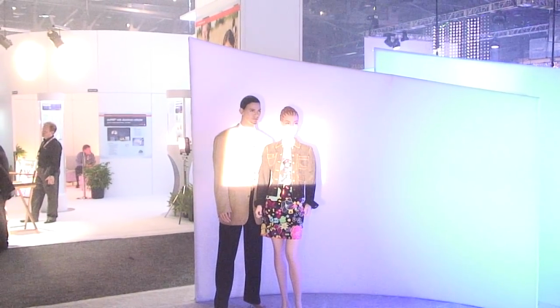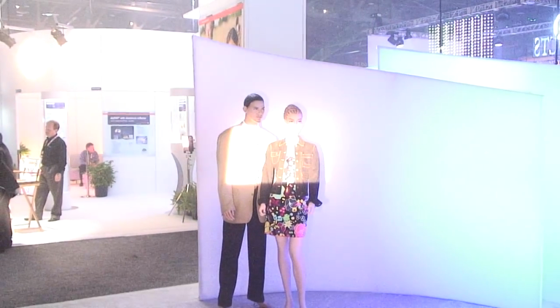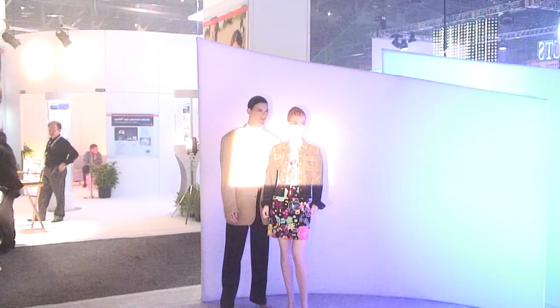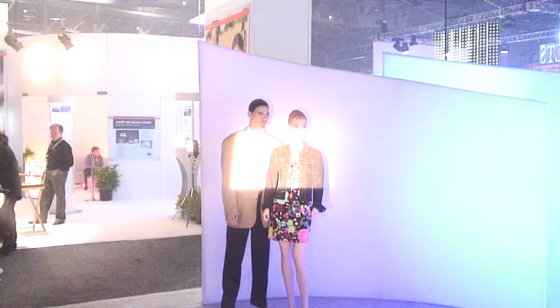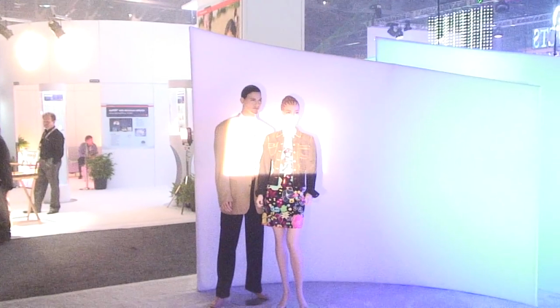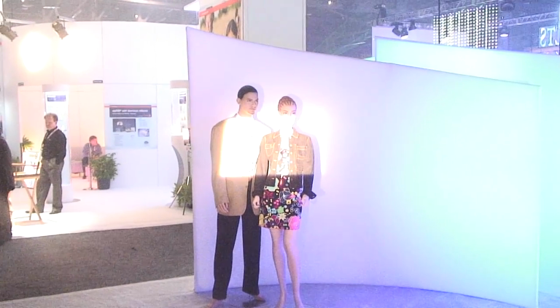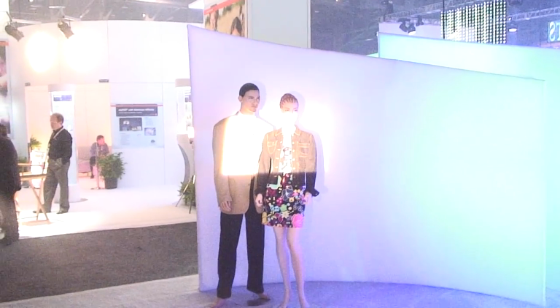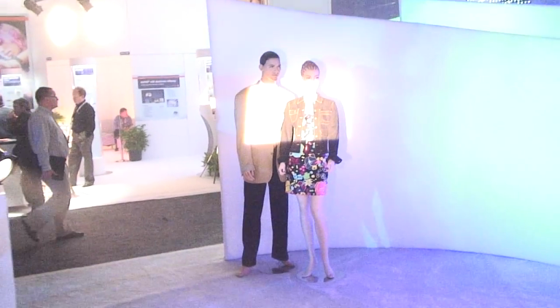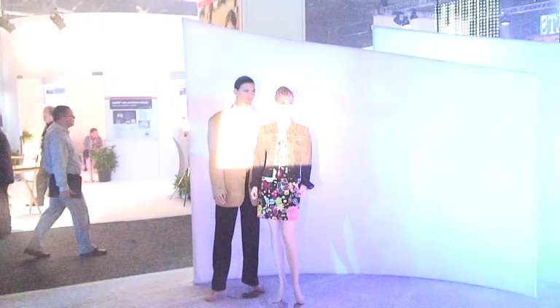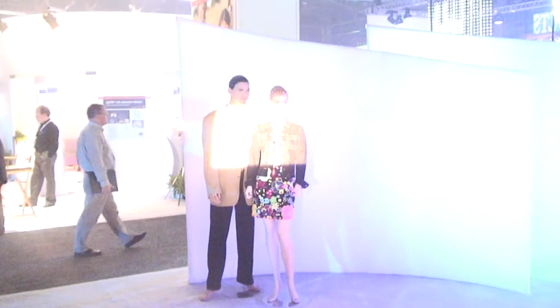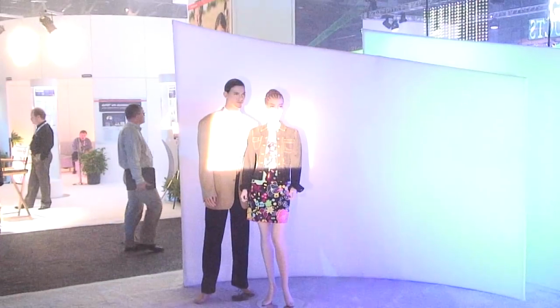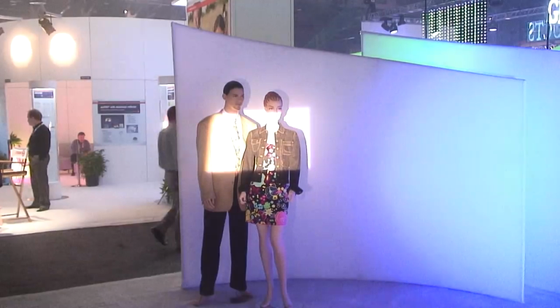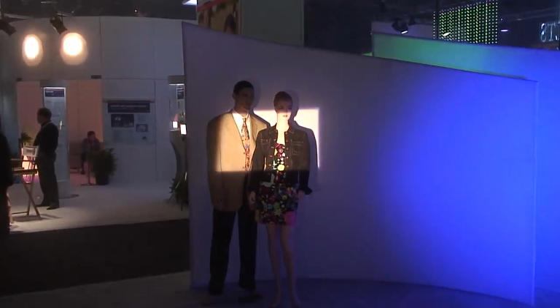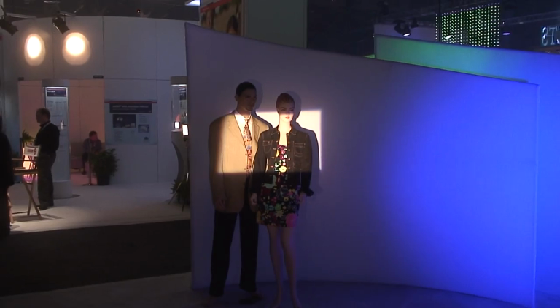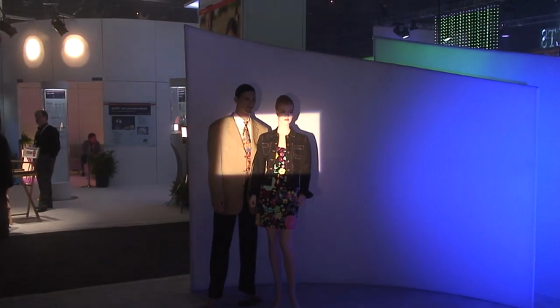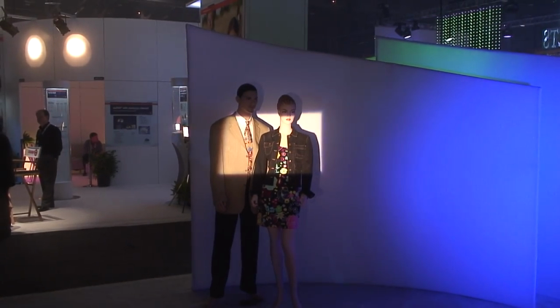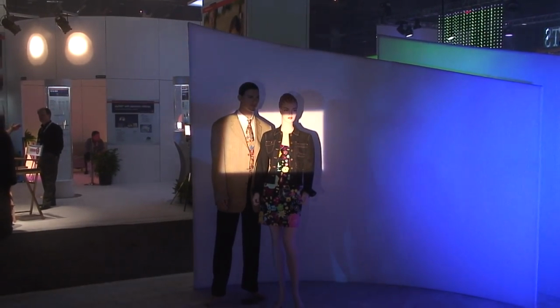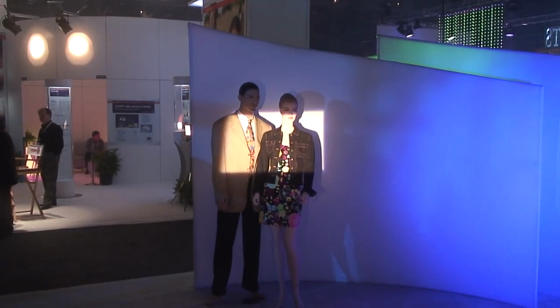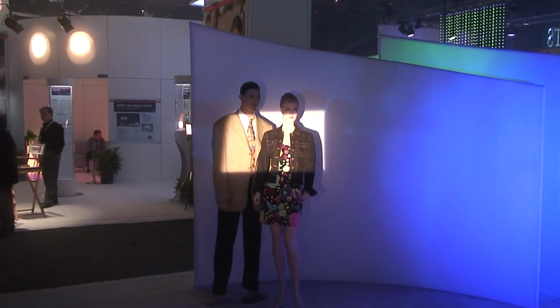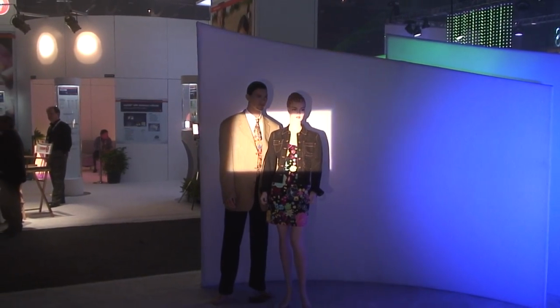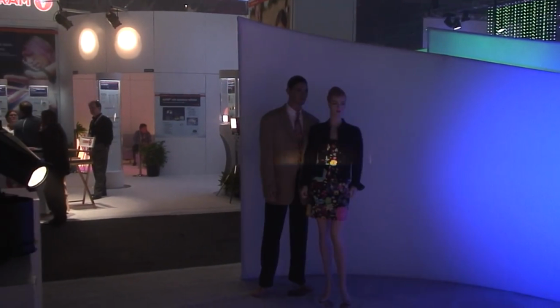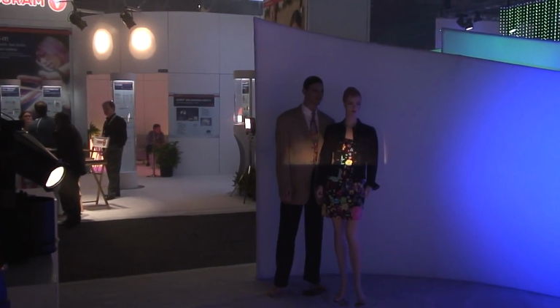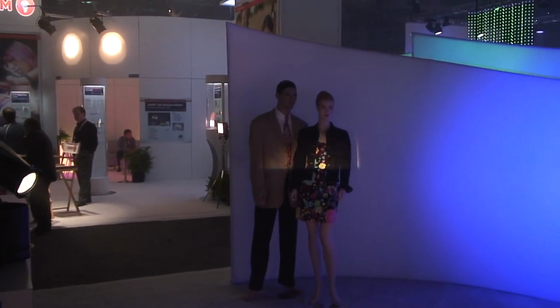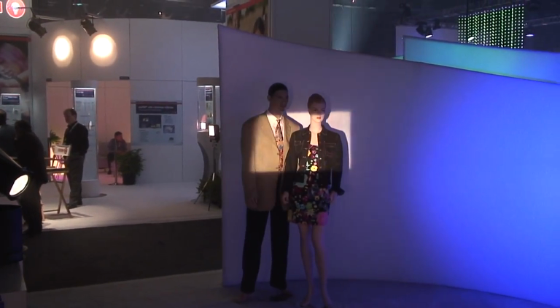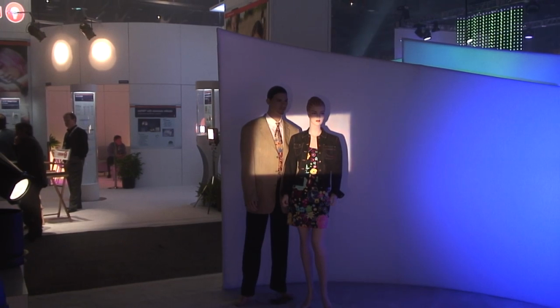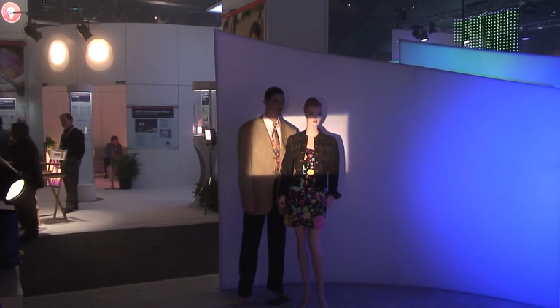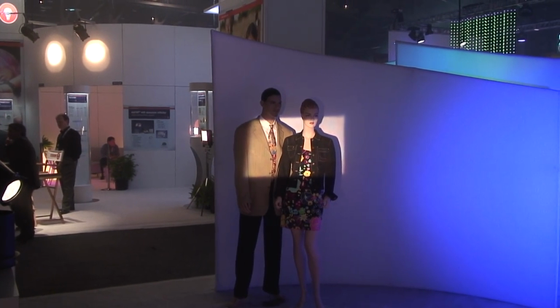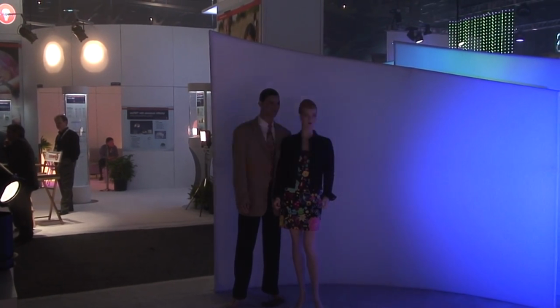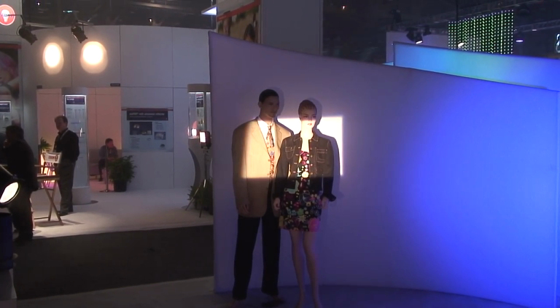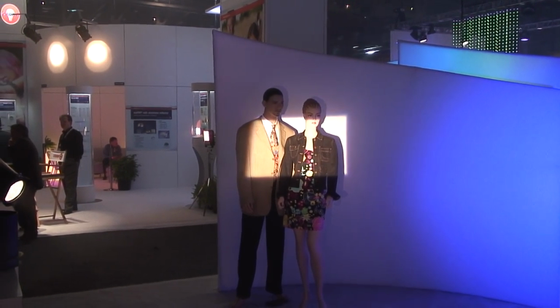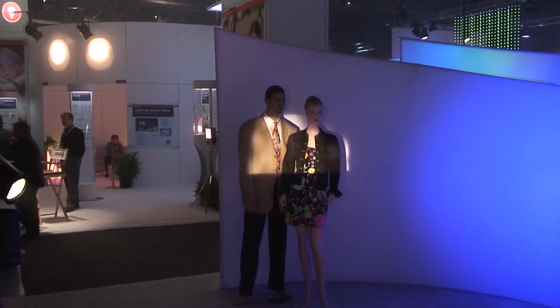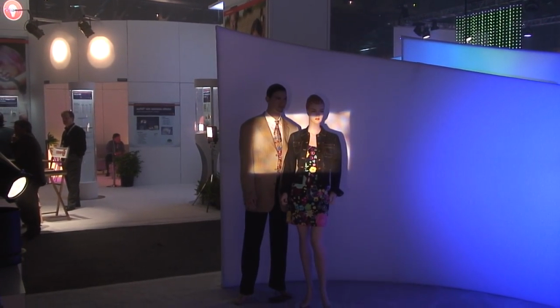Another interesting thing is because LEDs are such low heat, at least projected heat, I can actually use a gobo constructed out of paper. So I'm just going to slide that in there and bring it into focus.